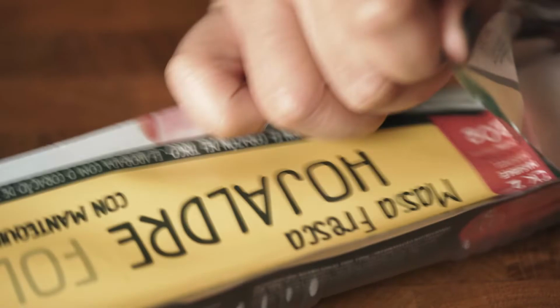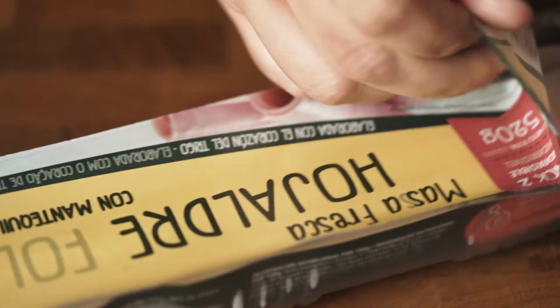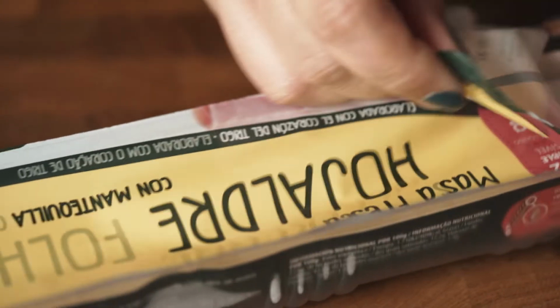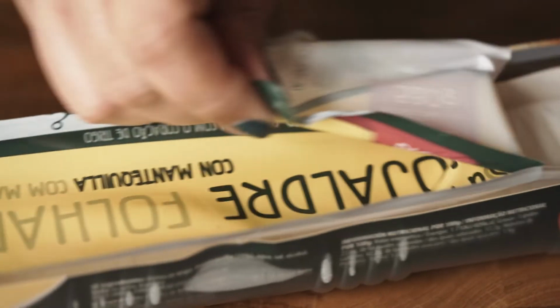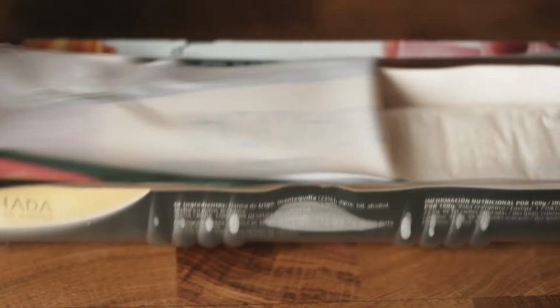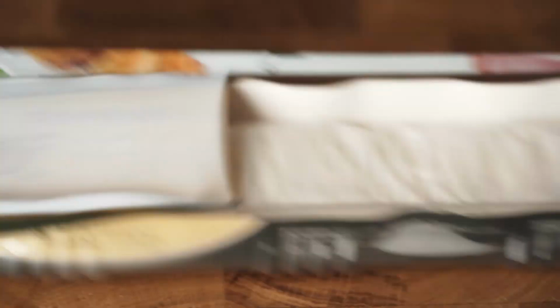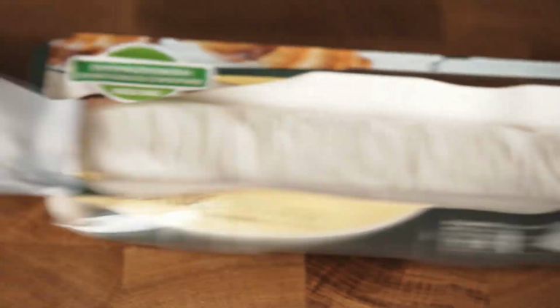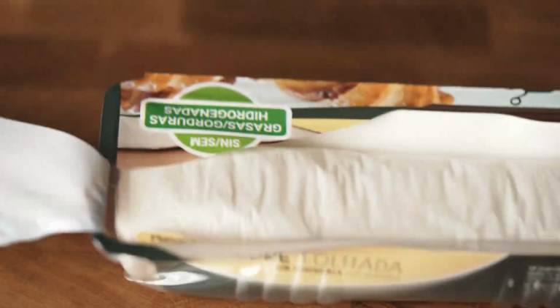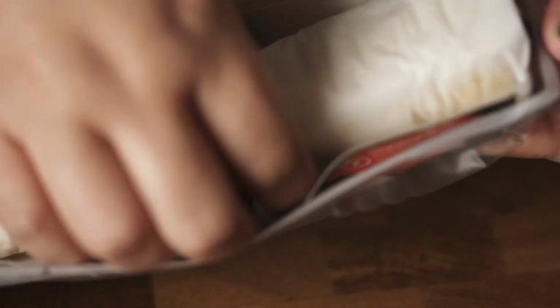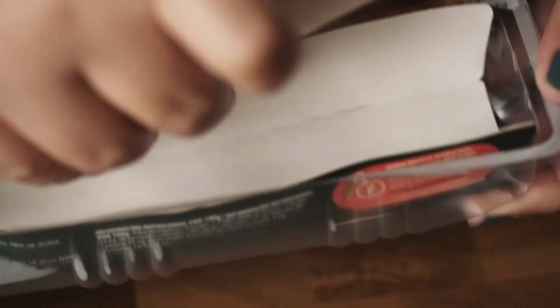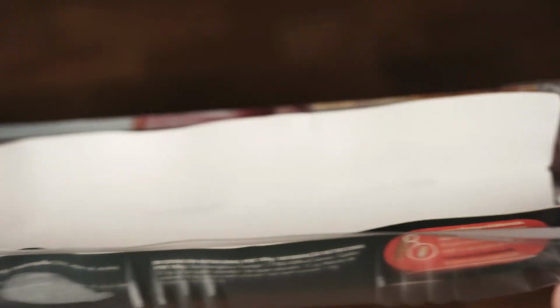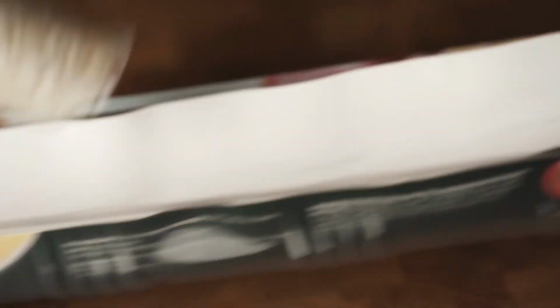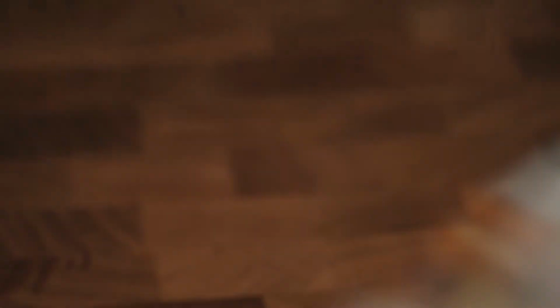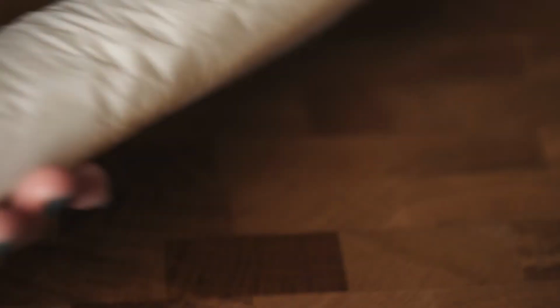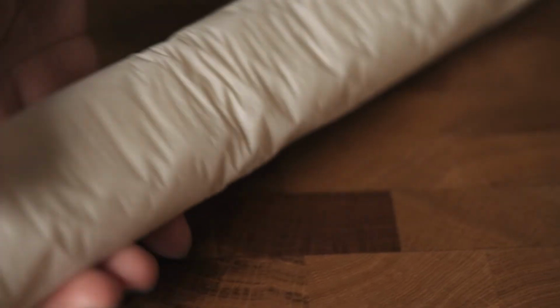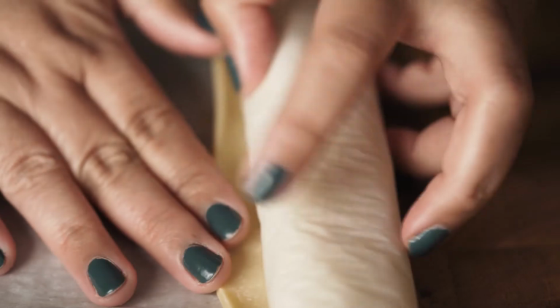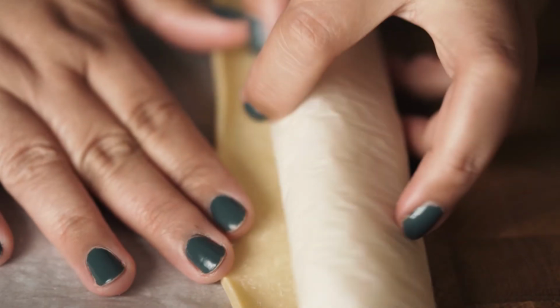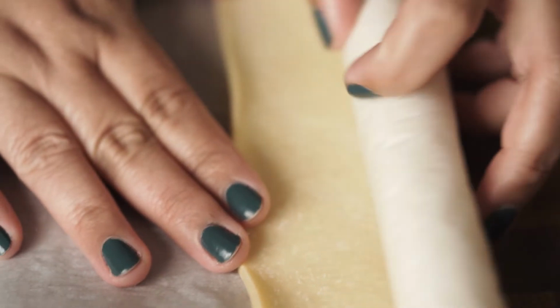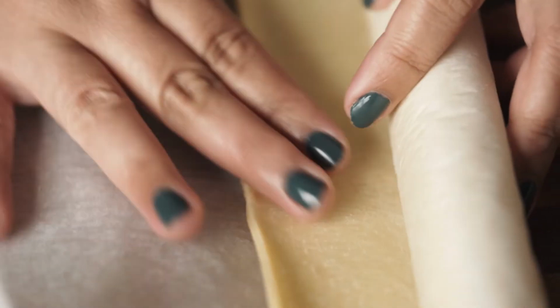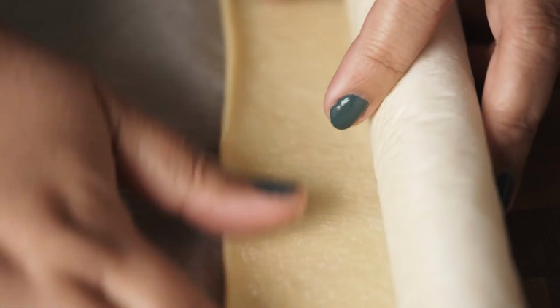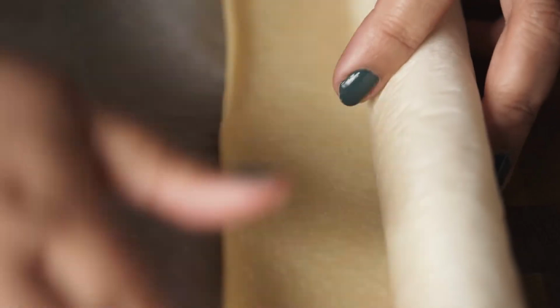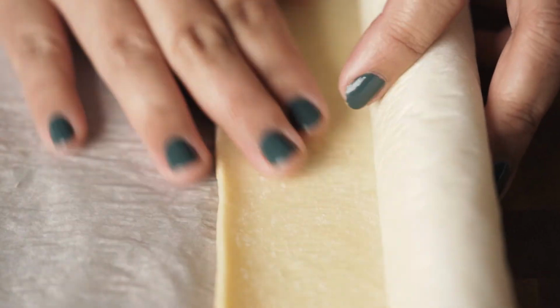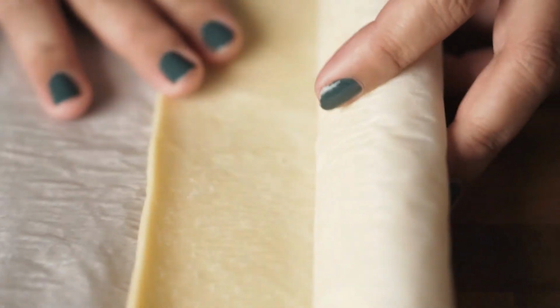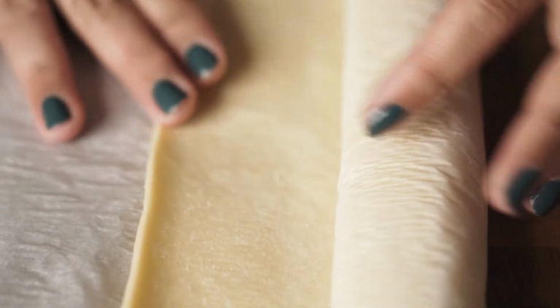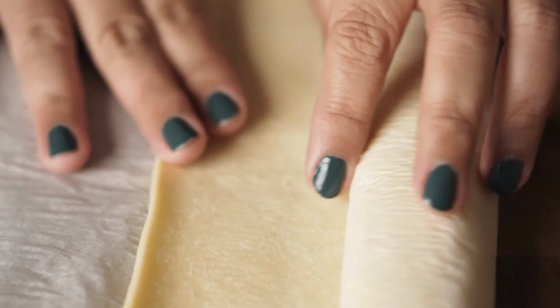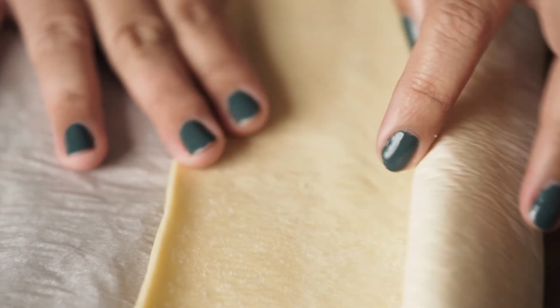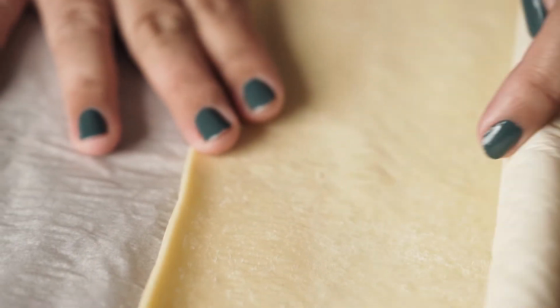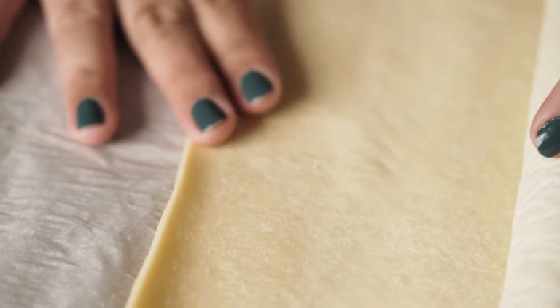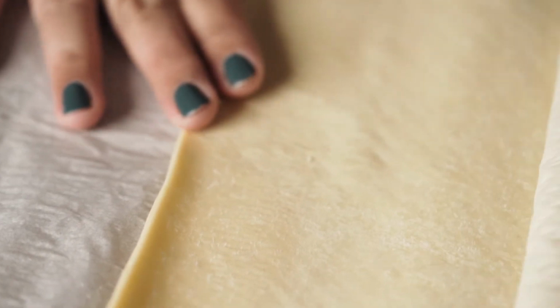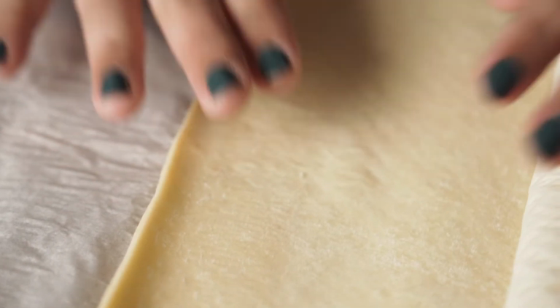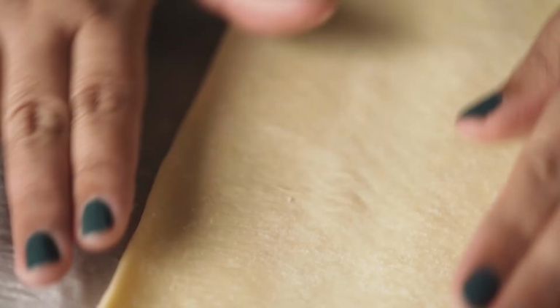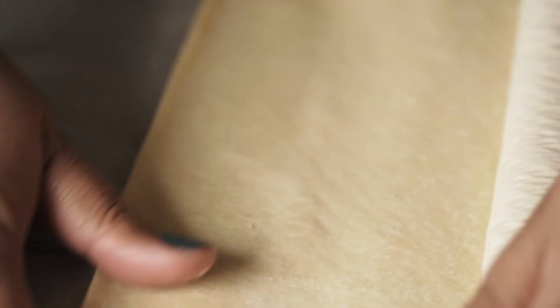Second is puff pastry. Get the best that you can find. I like to use a square or rectangle shaped puff pastry because then it'll be easier to cut it into strips.